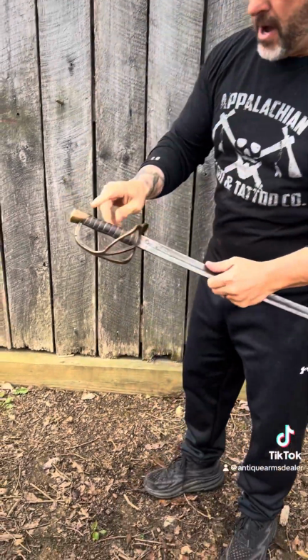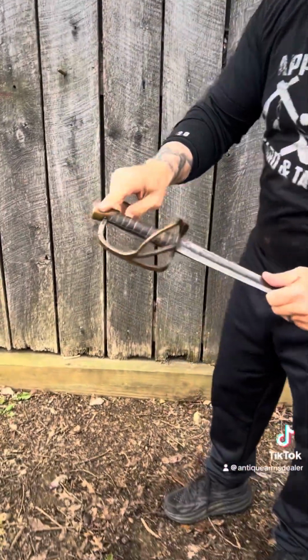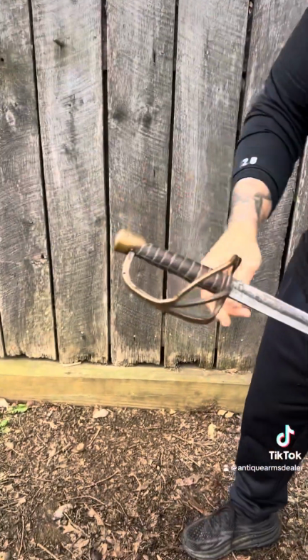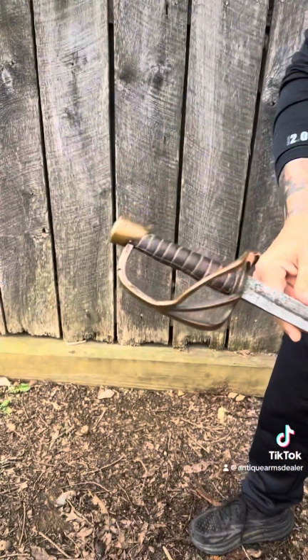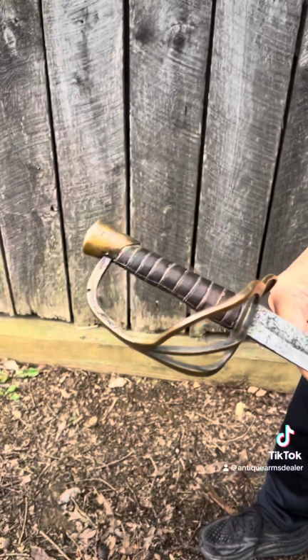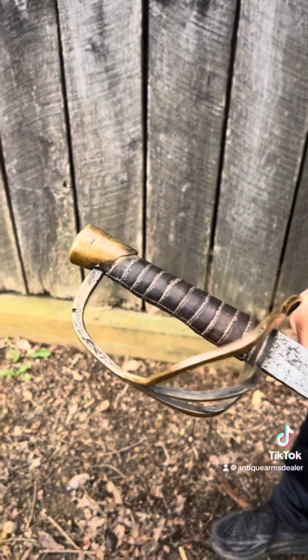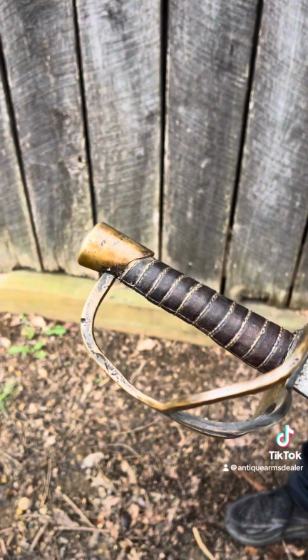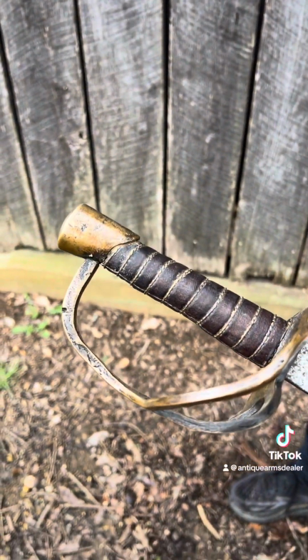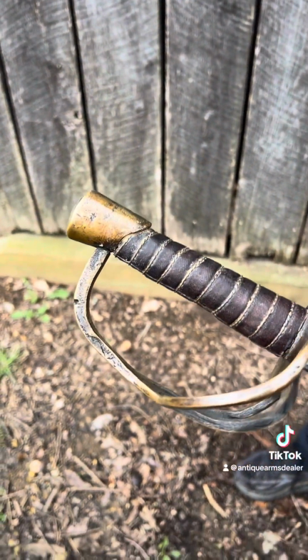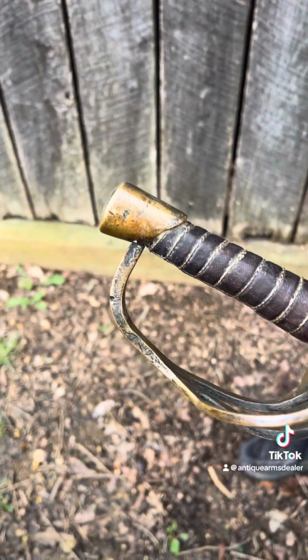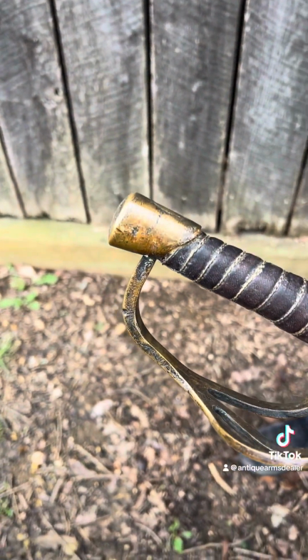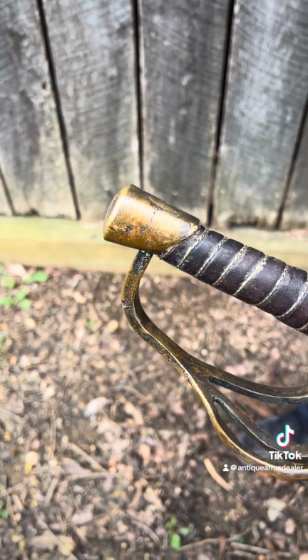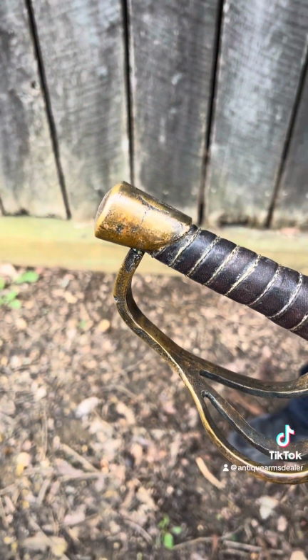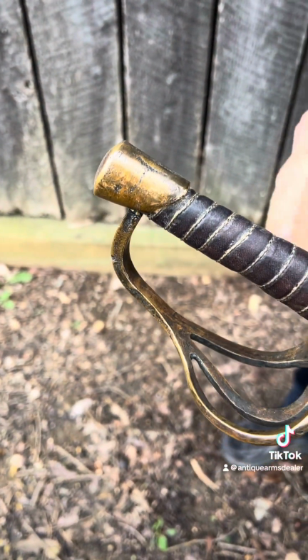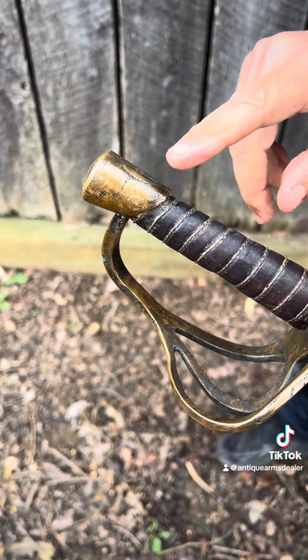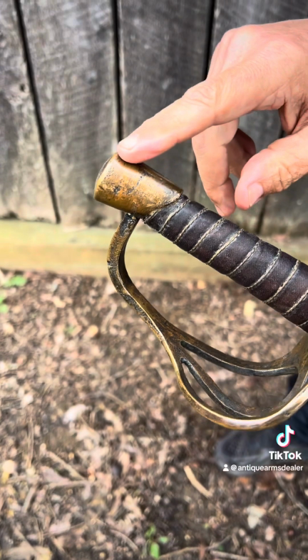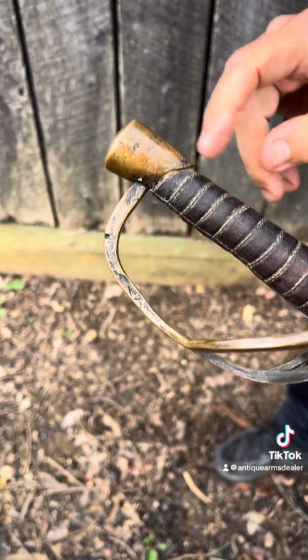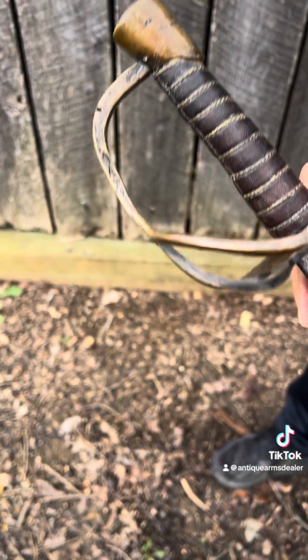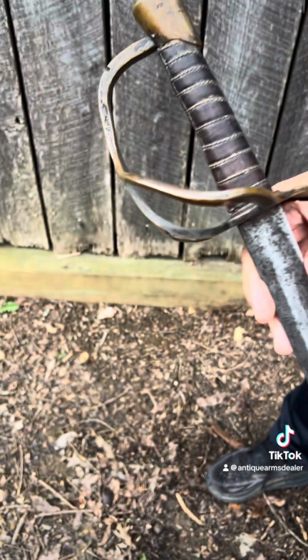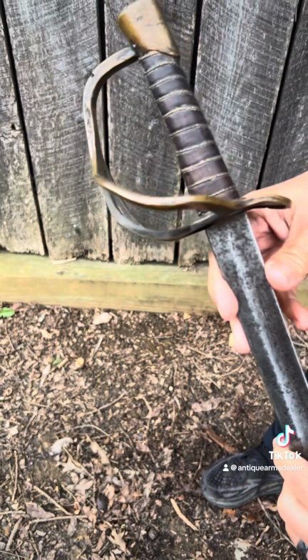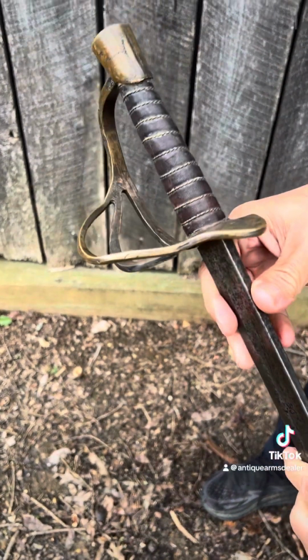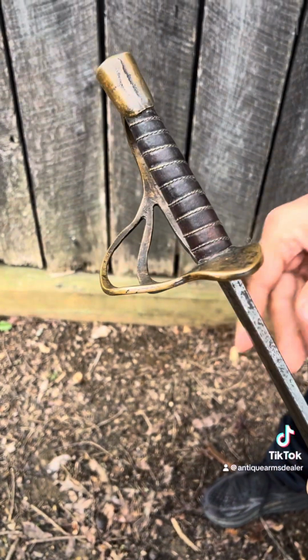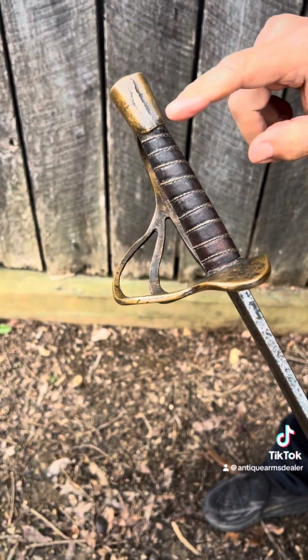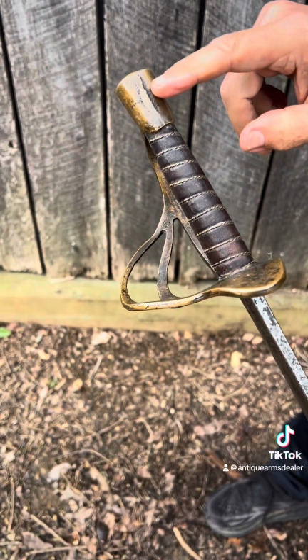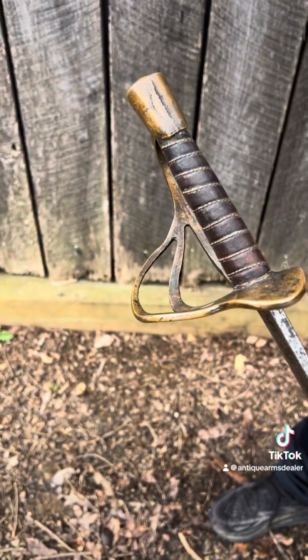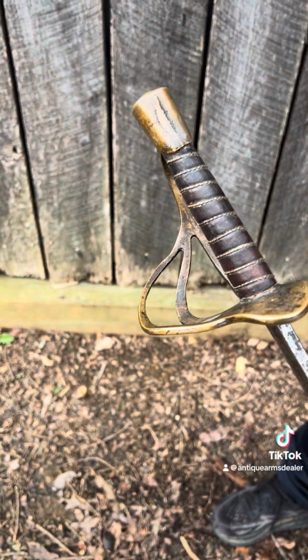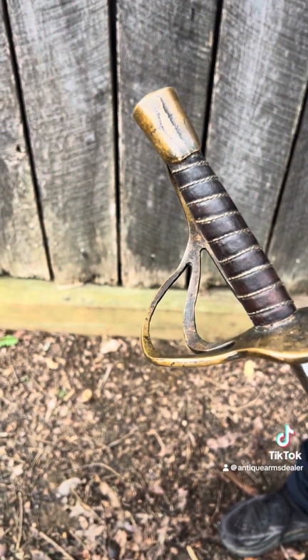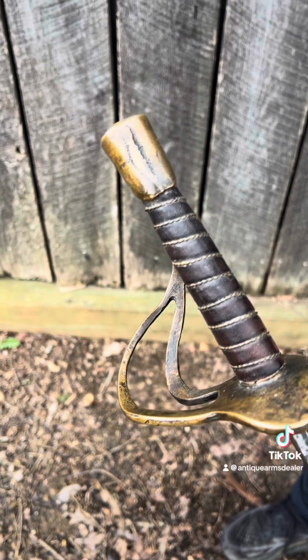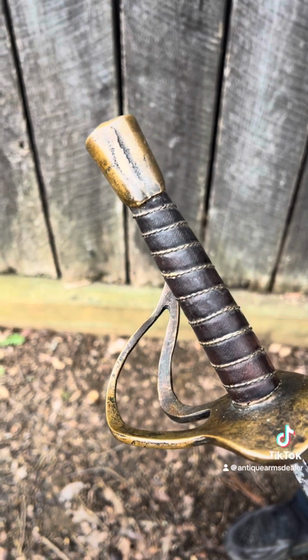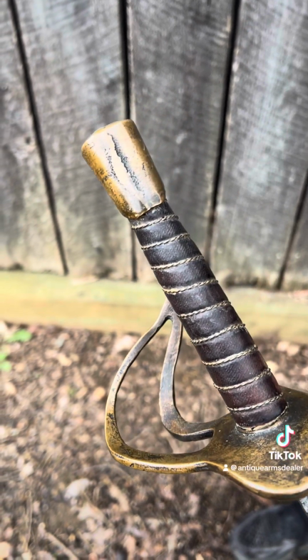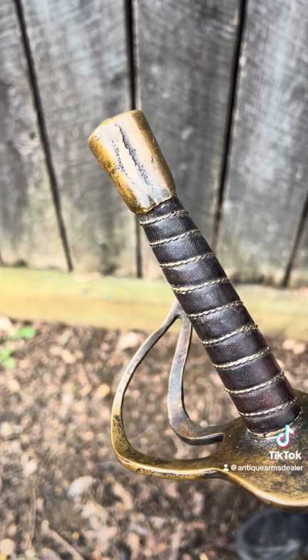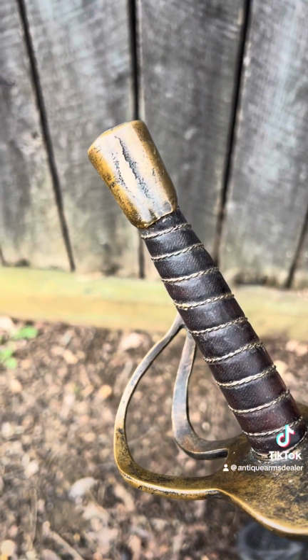First, the pommel cap. Kenansville had a distinctive pommel cap. Now, this one's got some killer forging flaws. Check that out — that's southern sand casting at its finest.